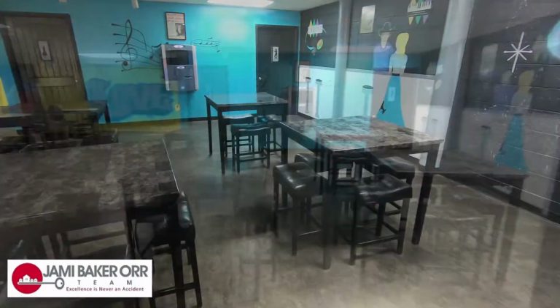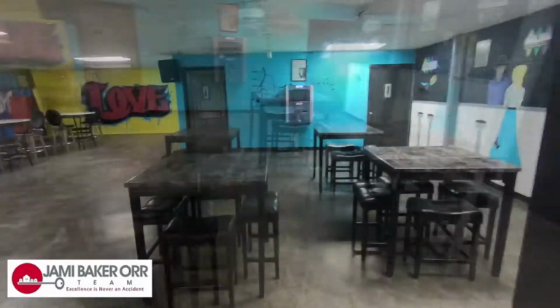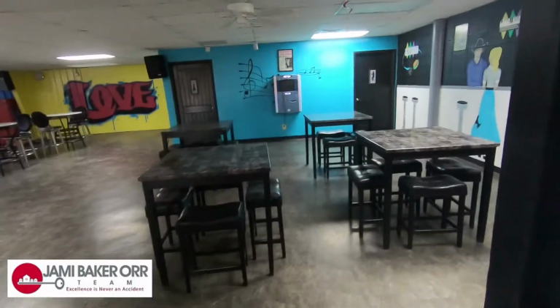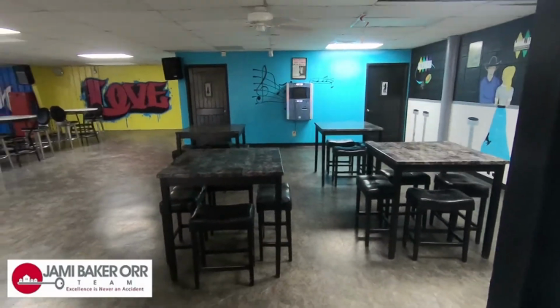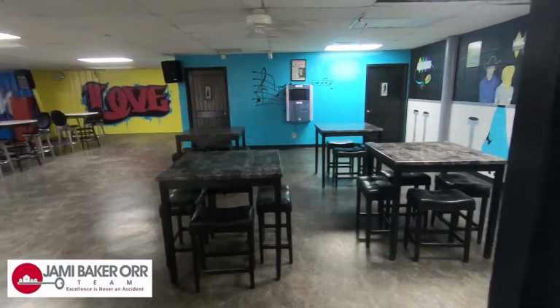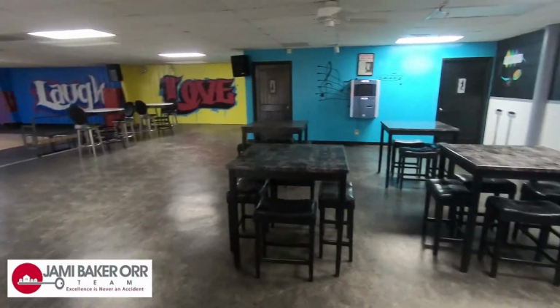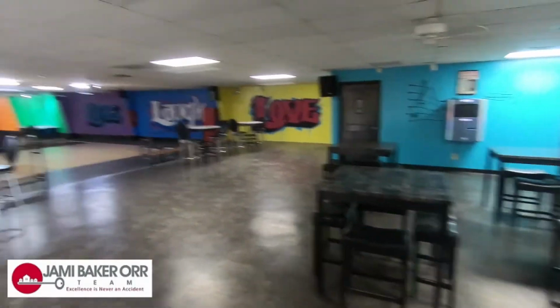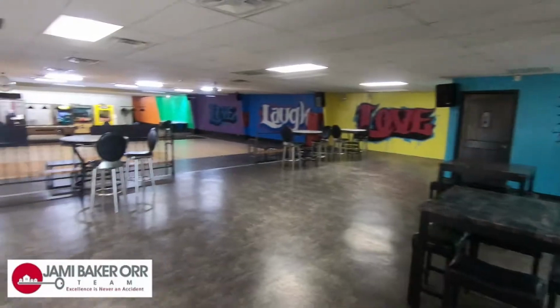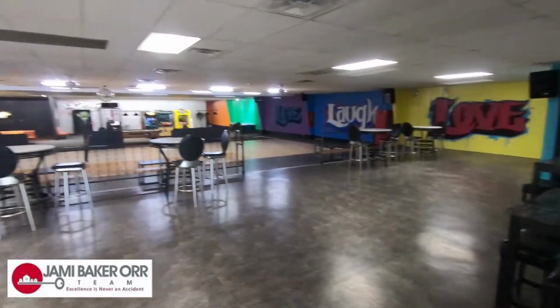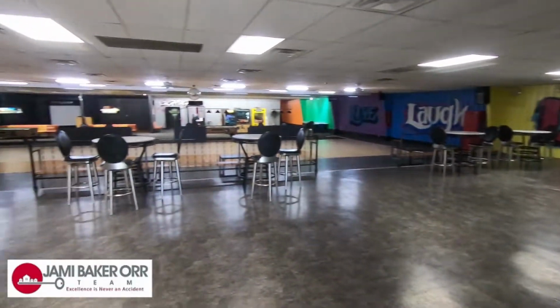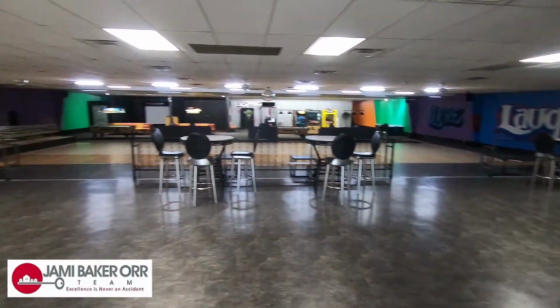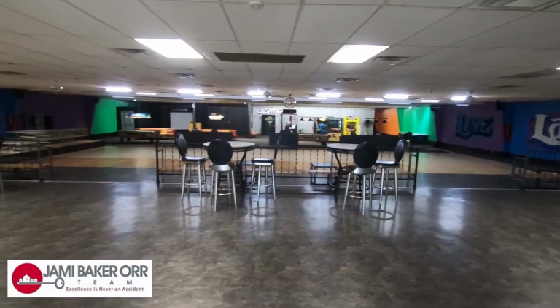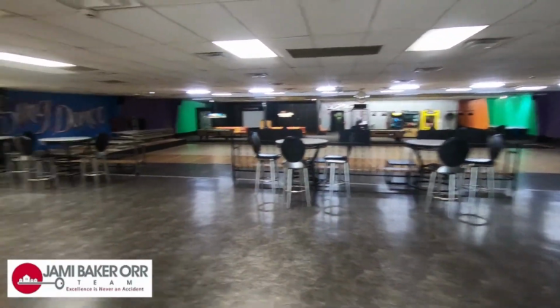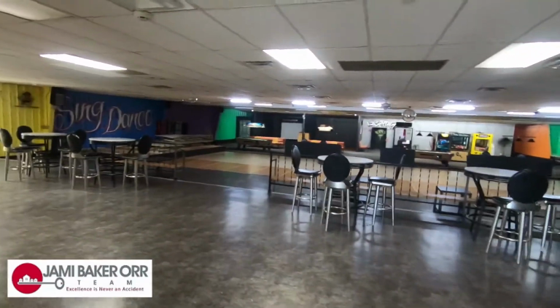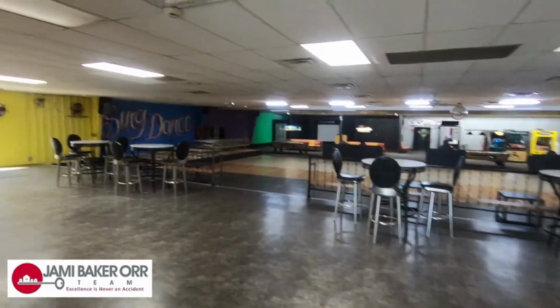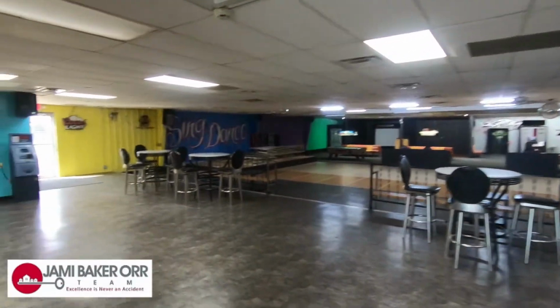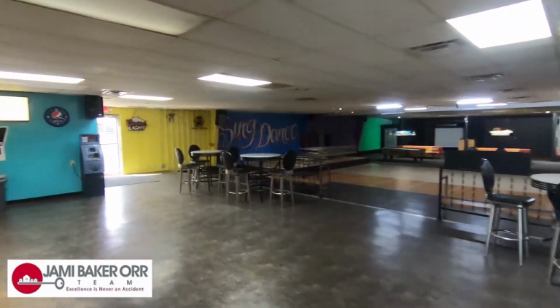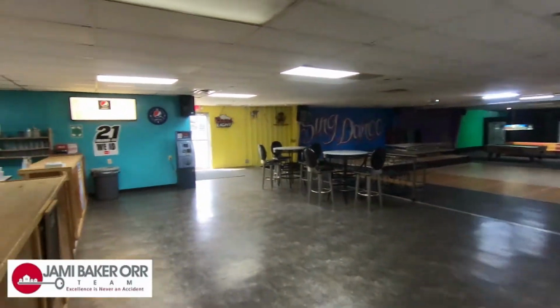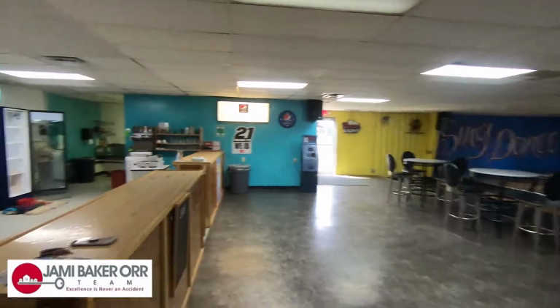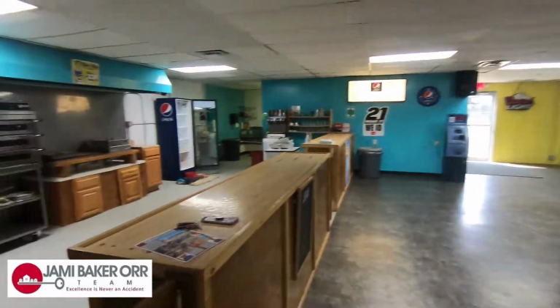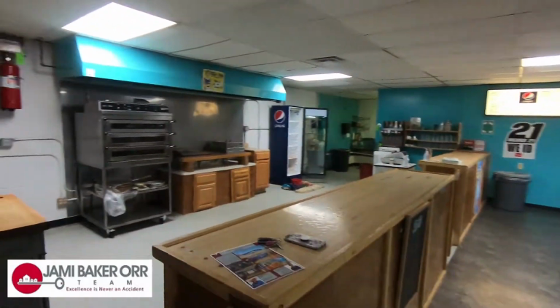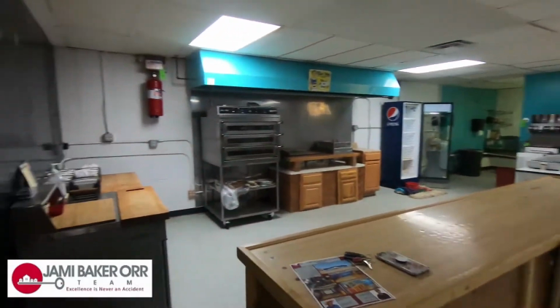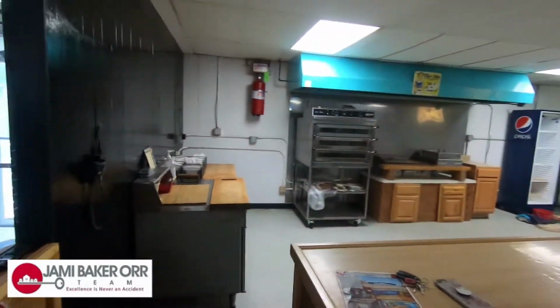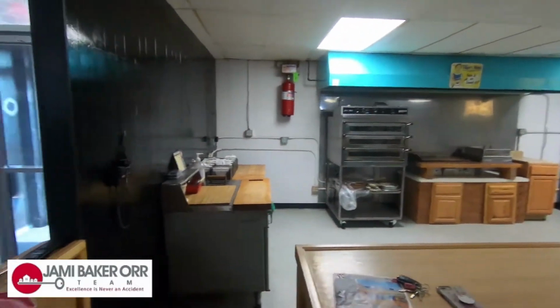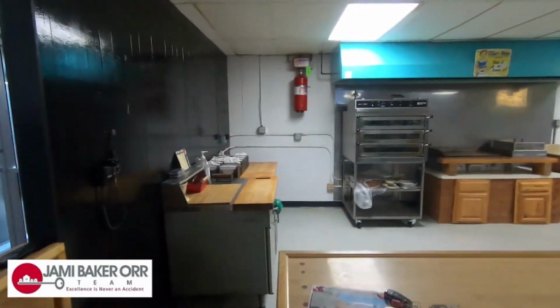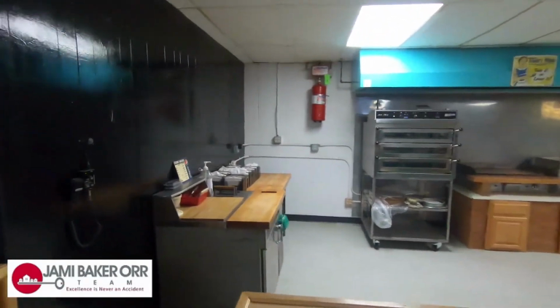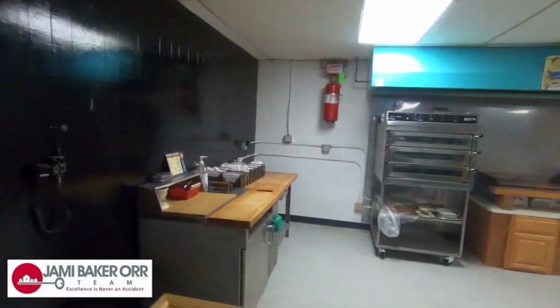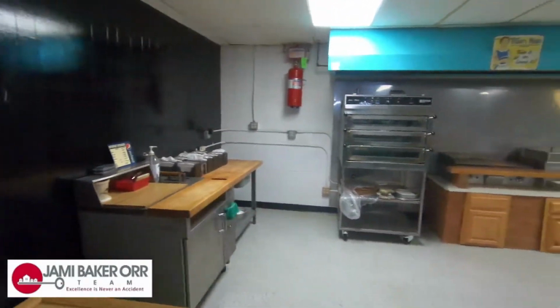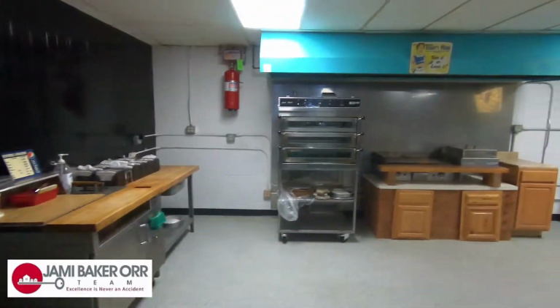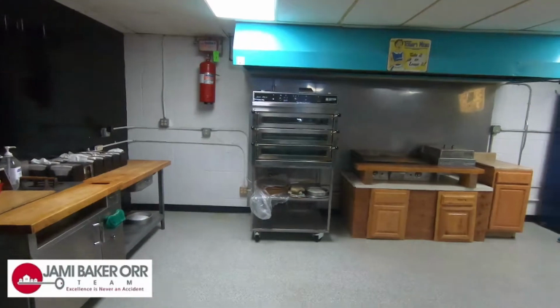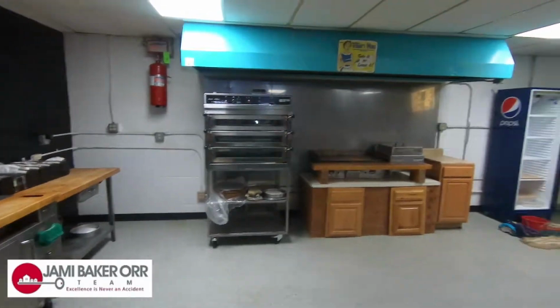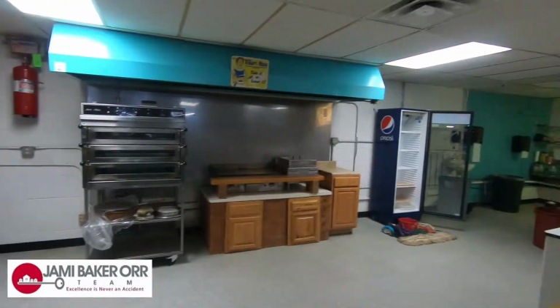Okay, so we have a little eating area, more sitting and eating area. There's a great little kitchen area — cook up some pizza.